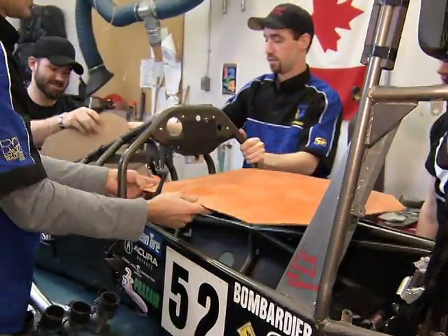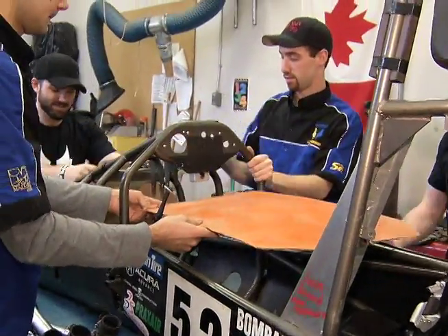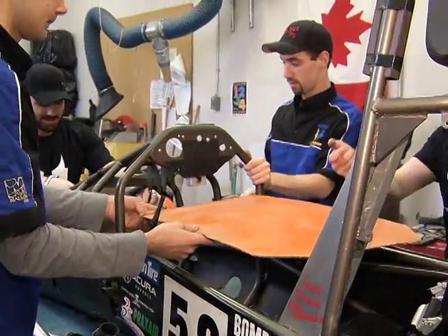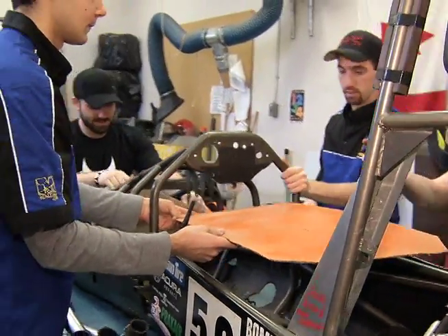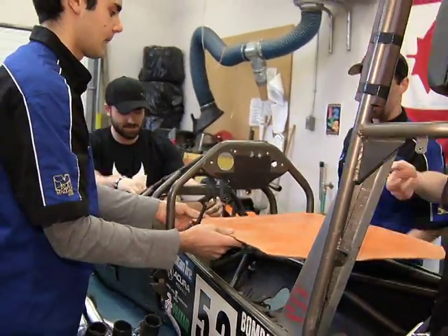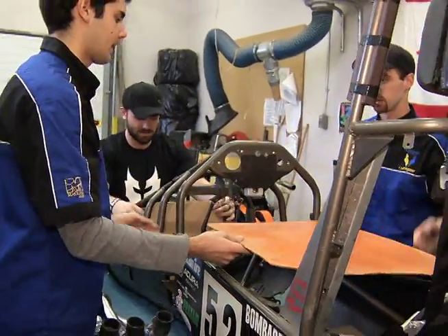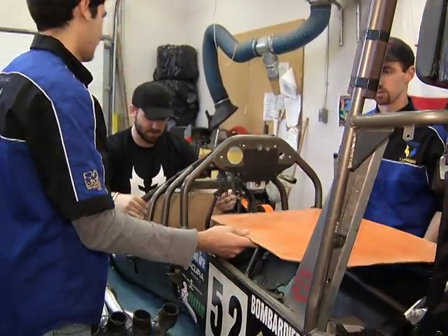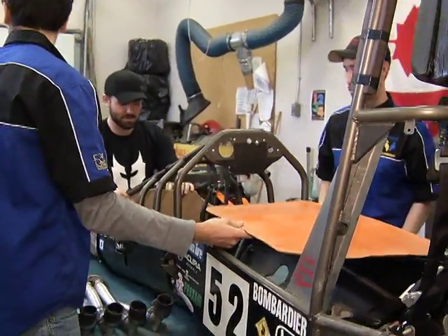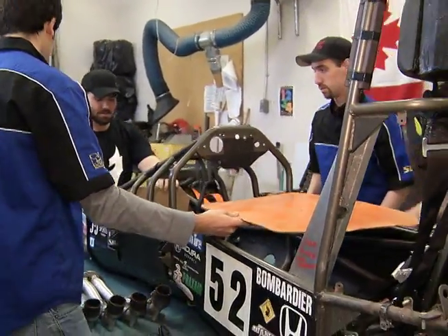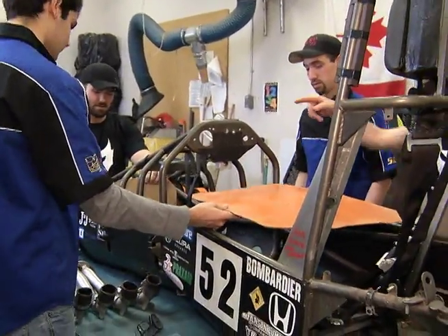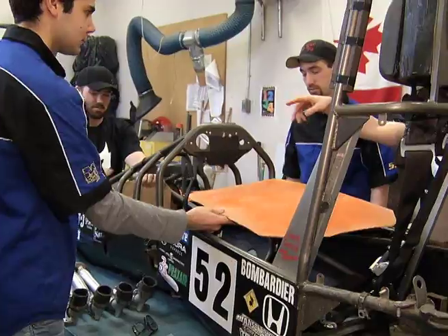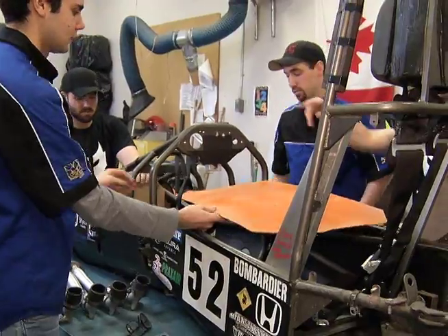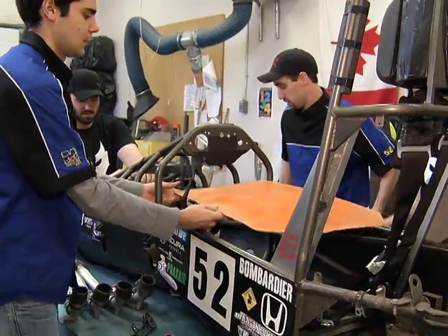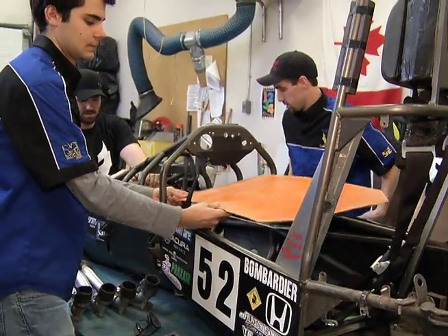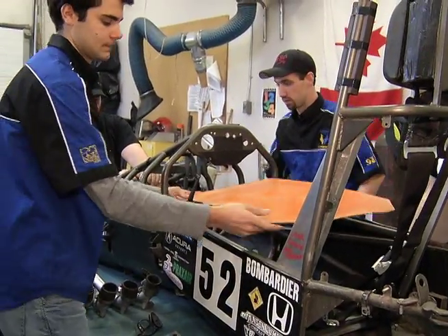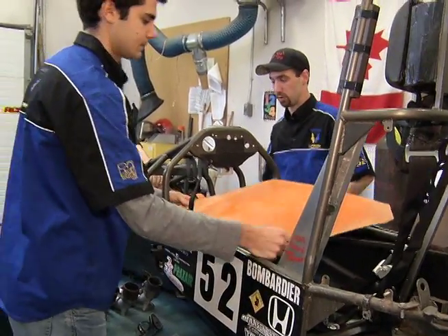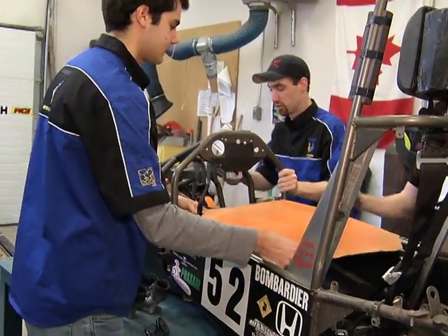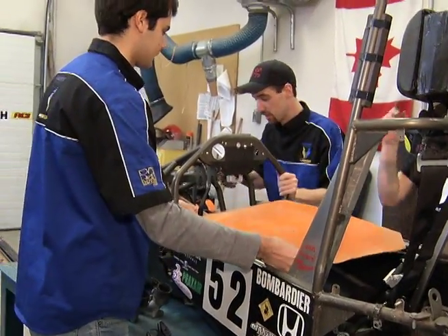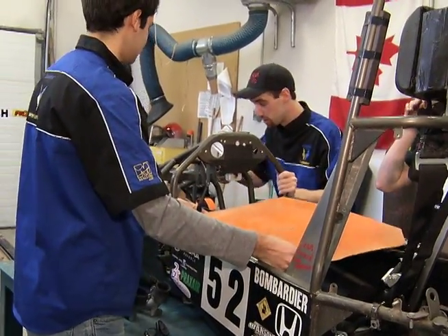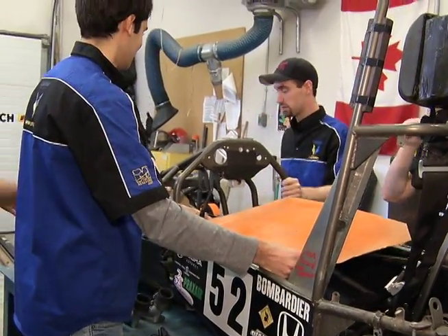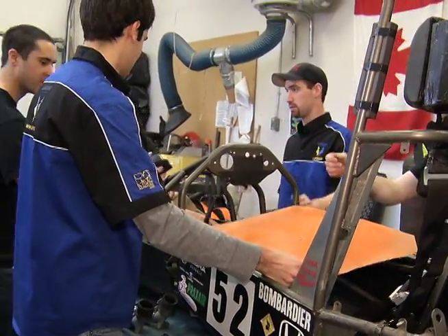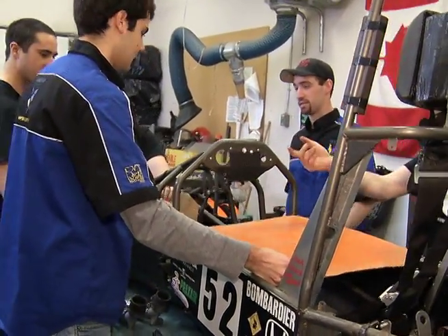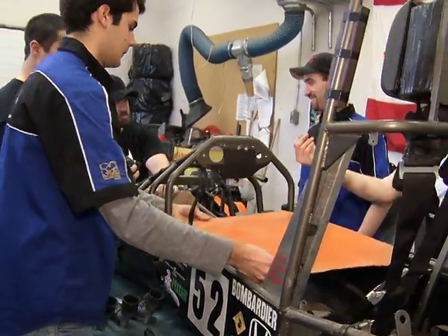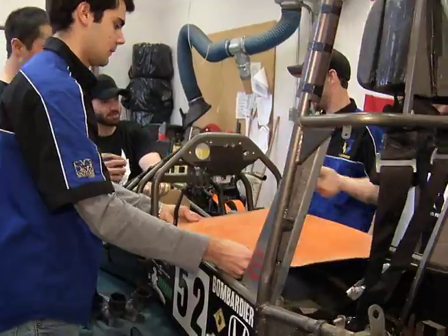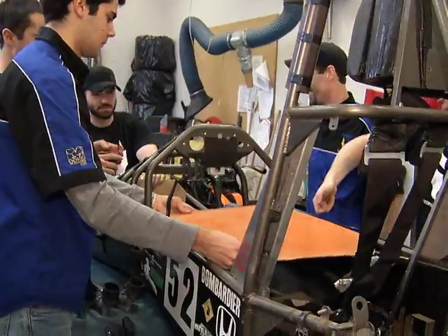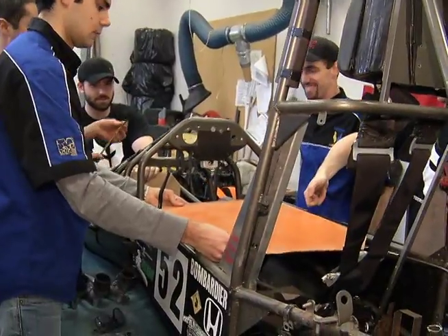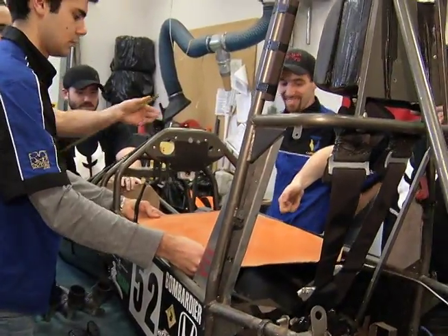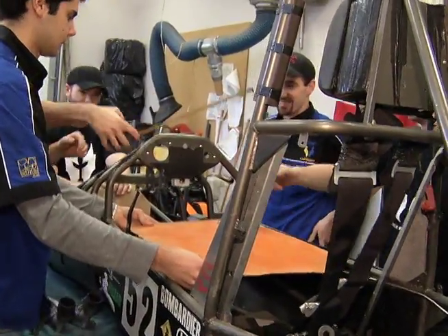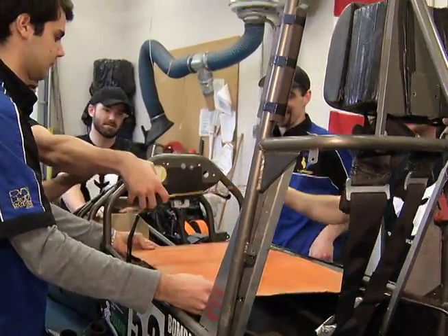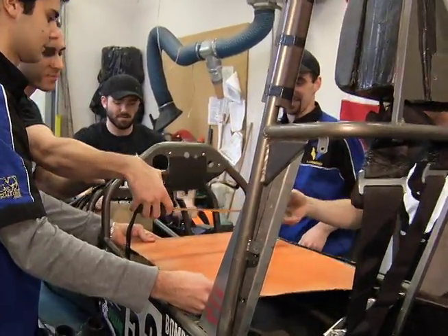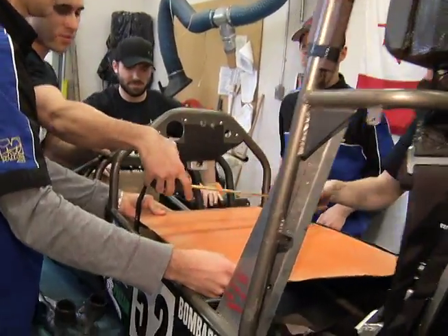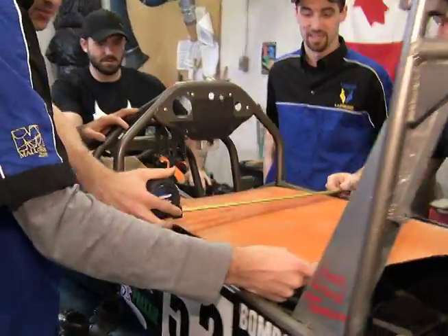We start the semester designing the car from scratch. We look at this car, we evaluate what's wrong with it, what's good about it, what could be improved, and we start designing. We start with SOLIDWORKS and we design everything on the computer.